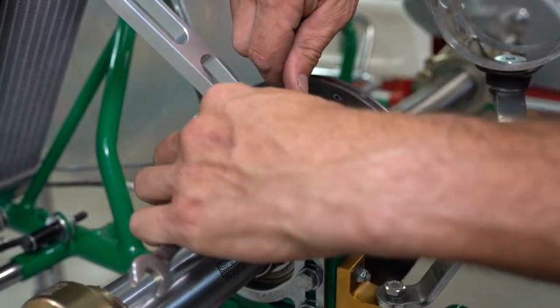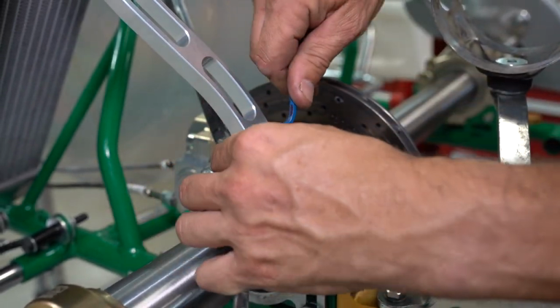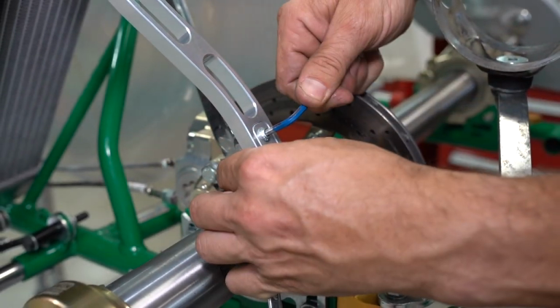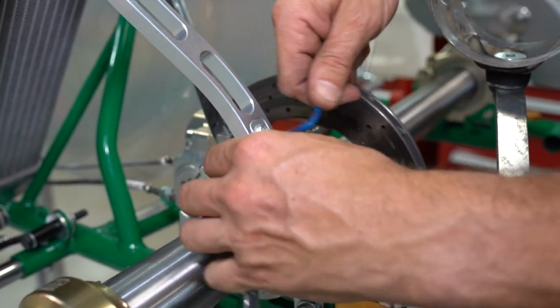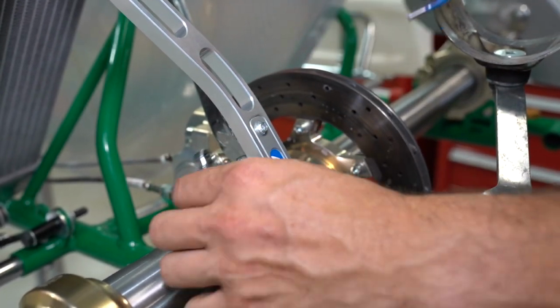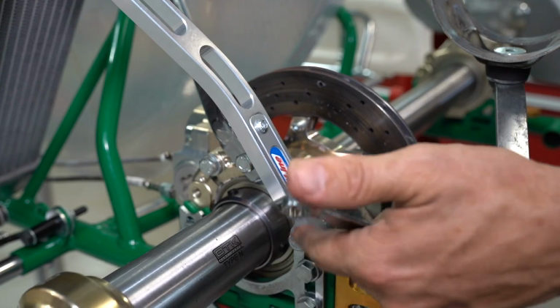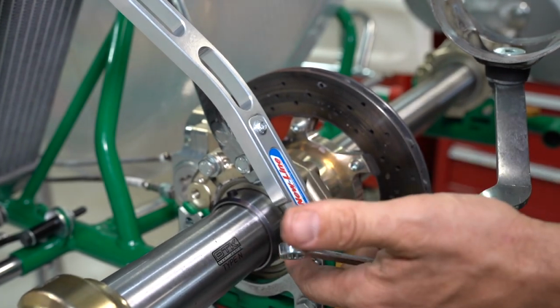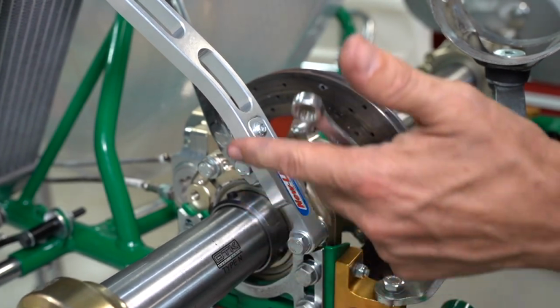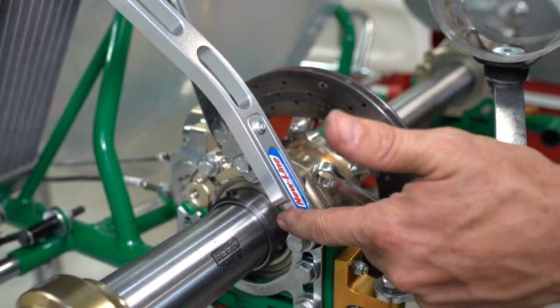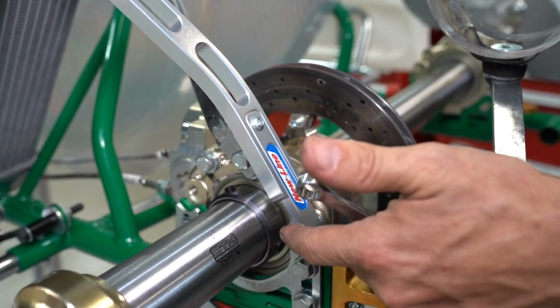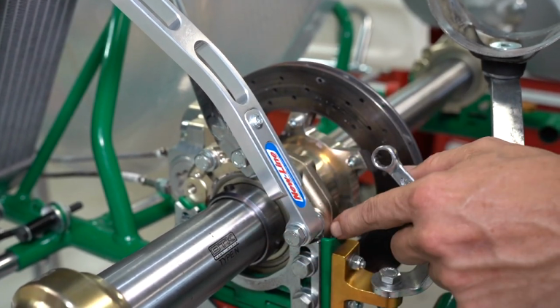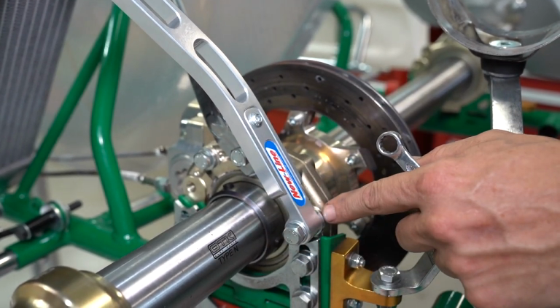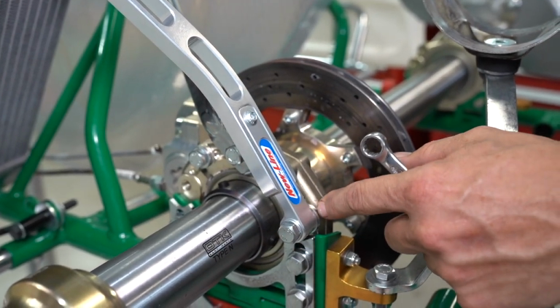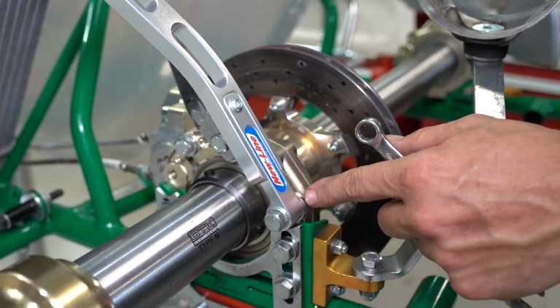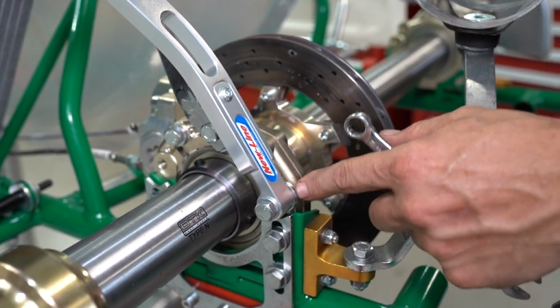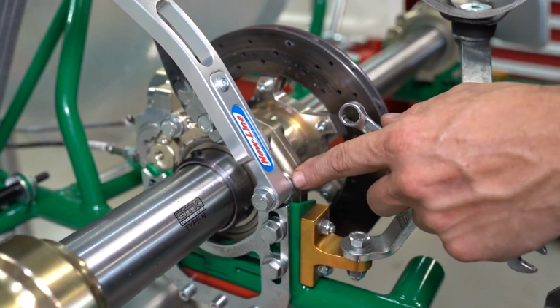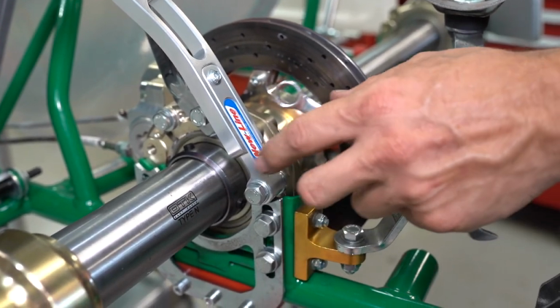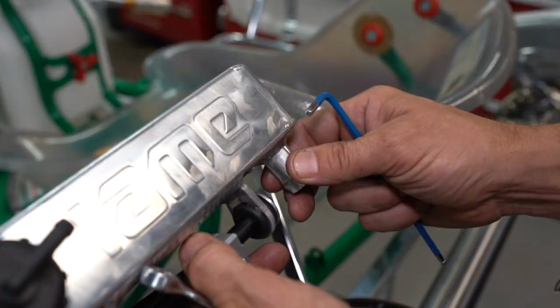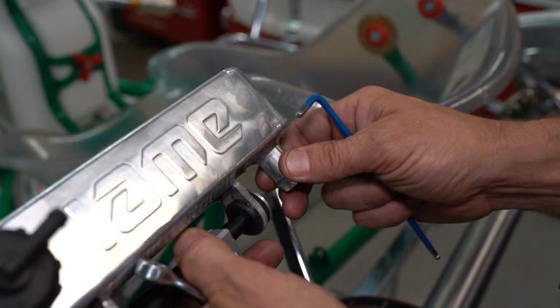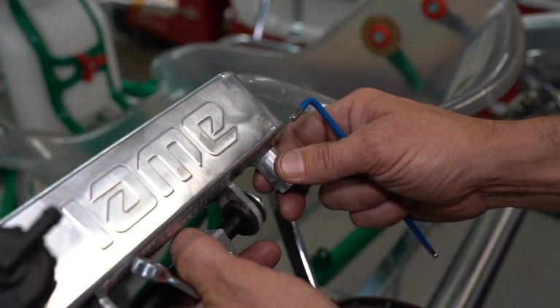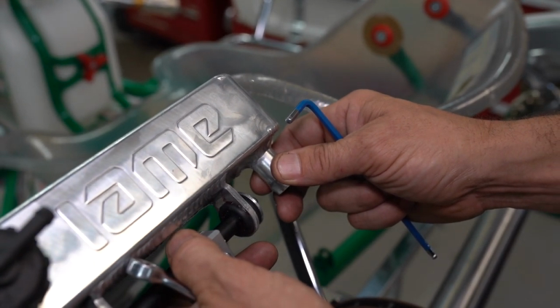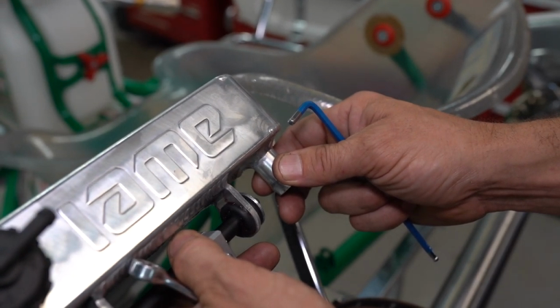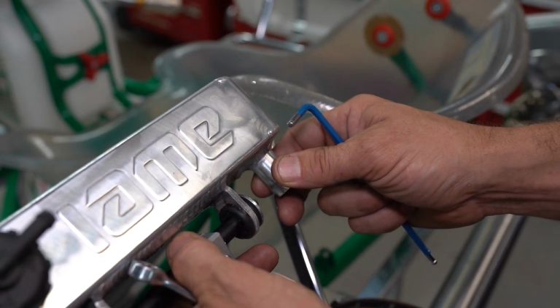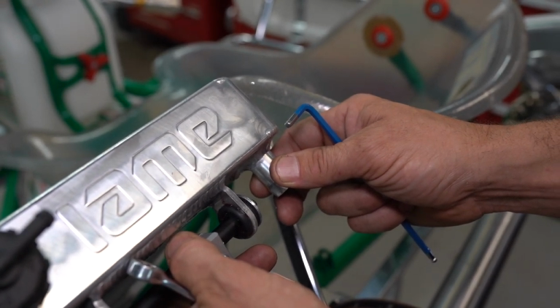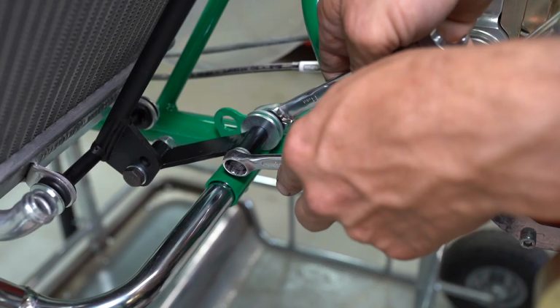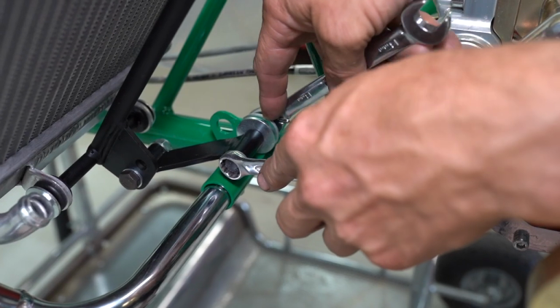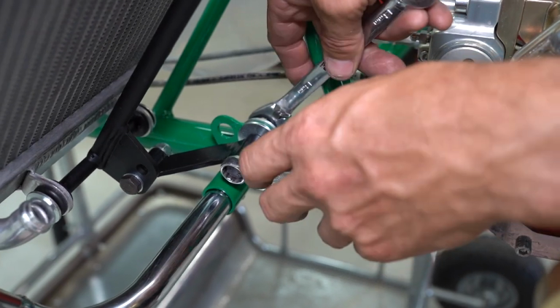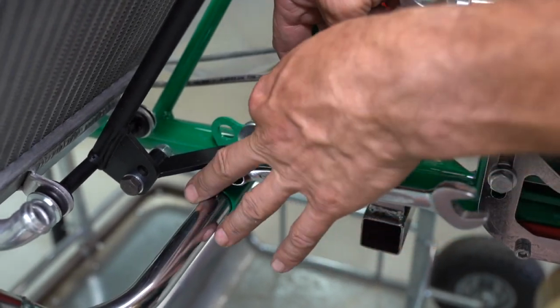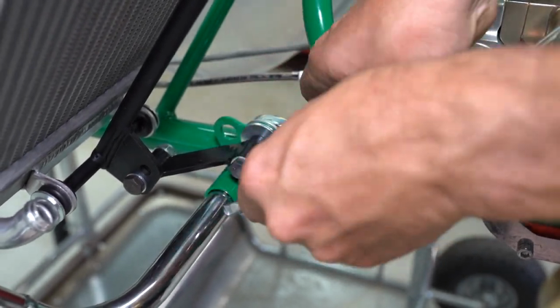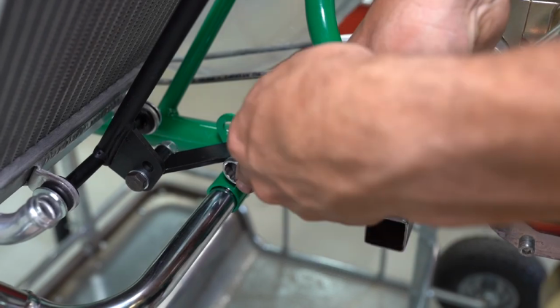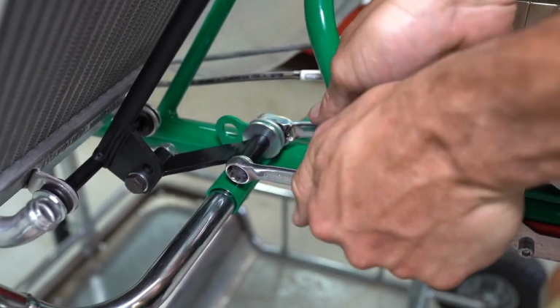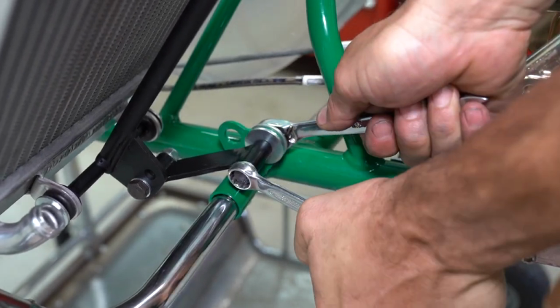I run this guy all the way down to the hole at the back of the cassette so you get your radiator down as low as you can. Then I go back through all the nuts and bolts and make sure they're super duper tight.